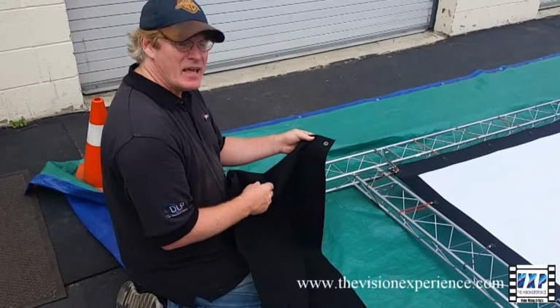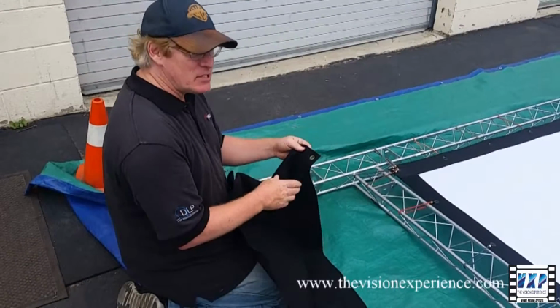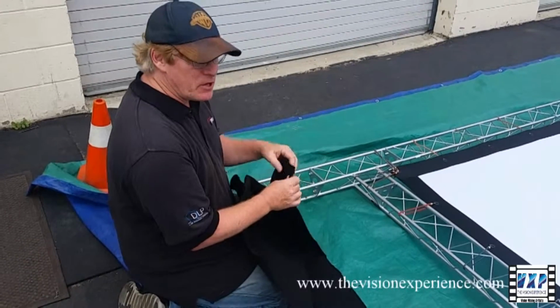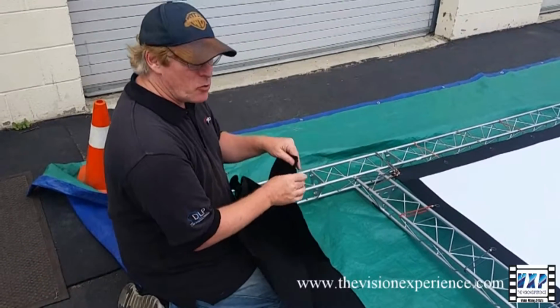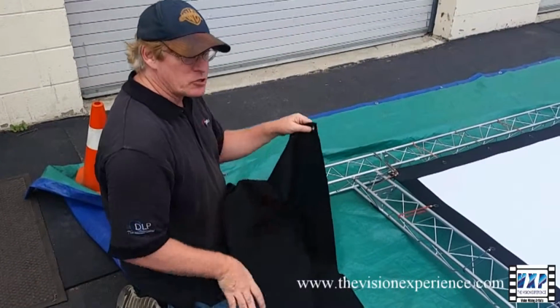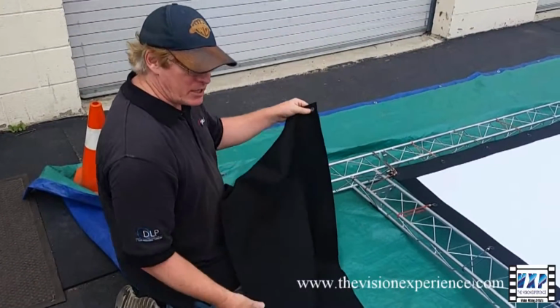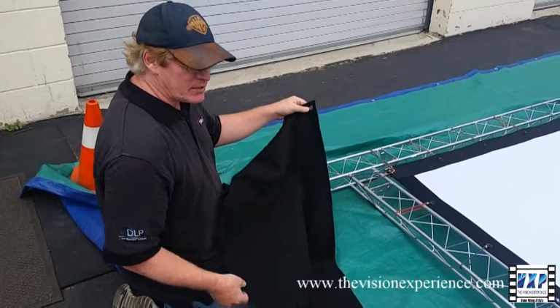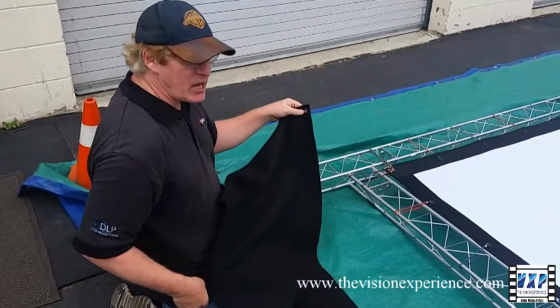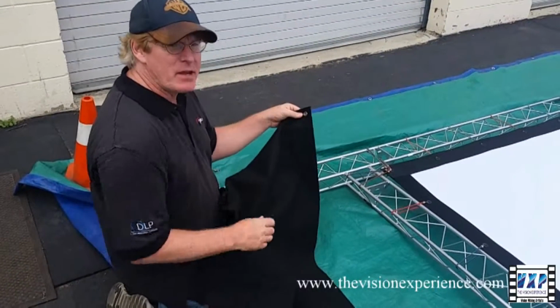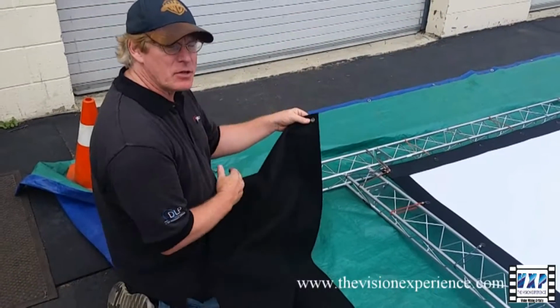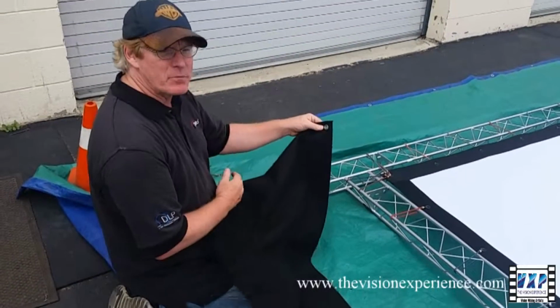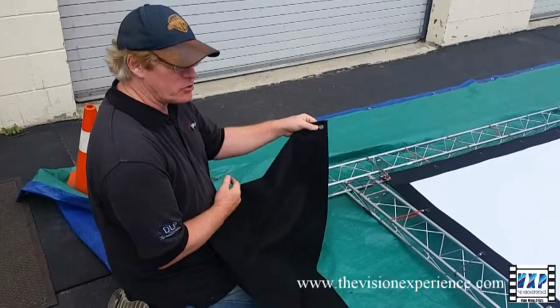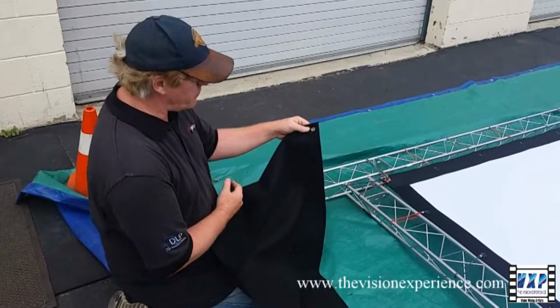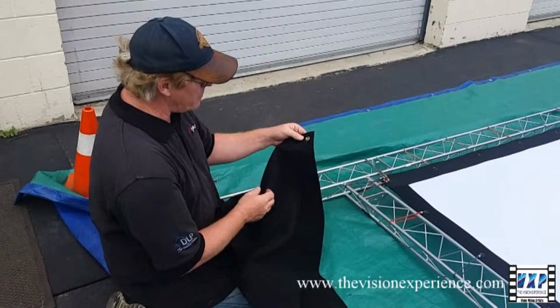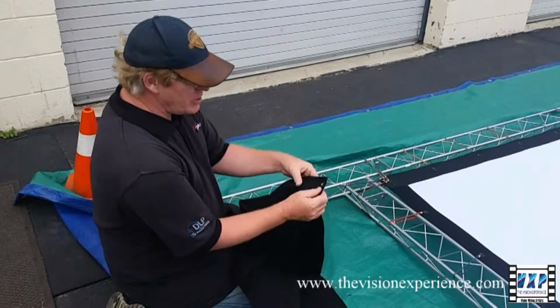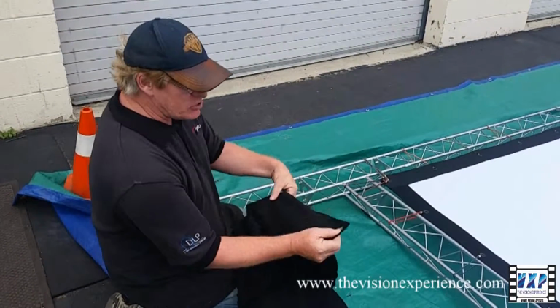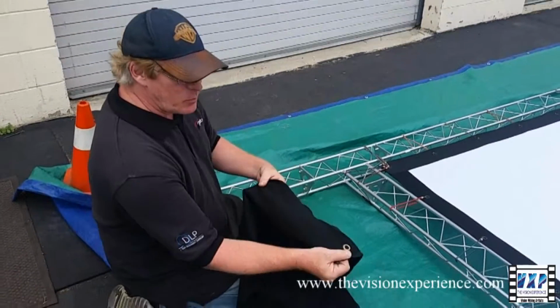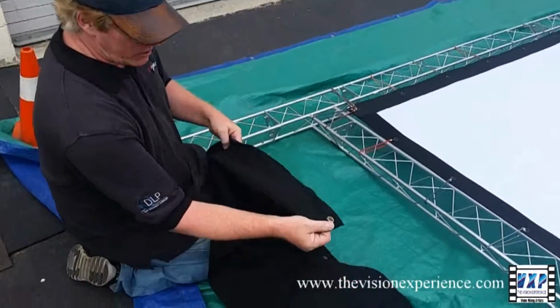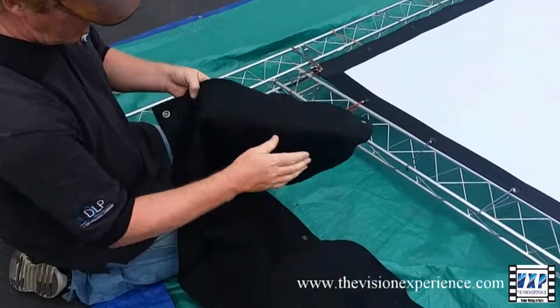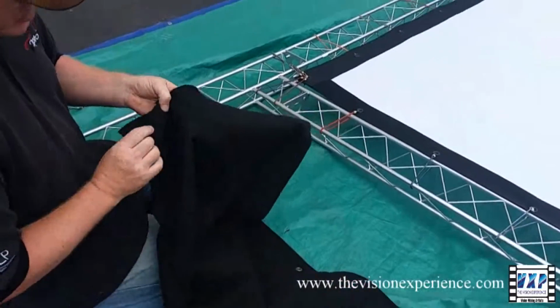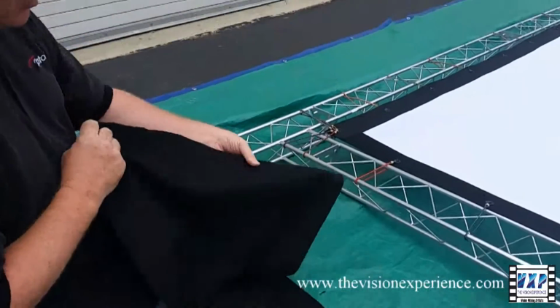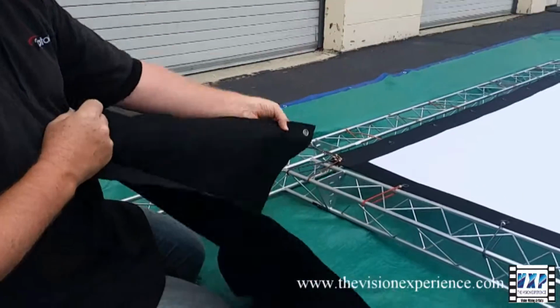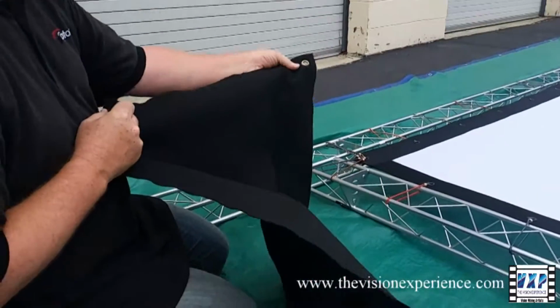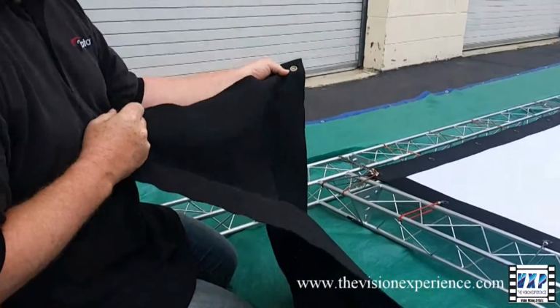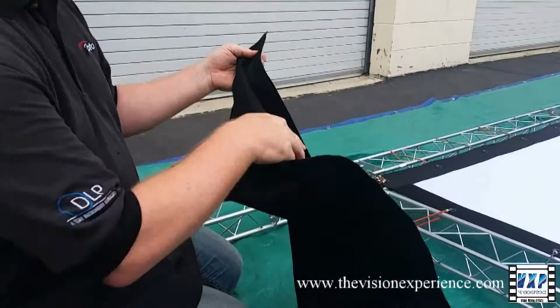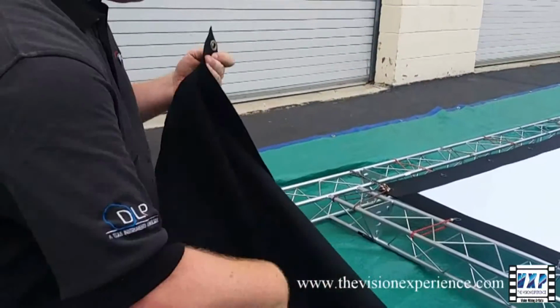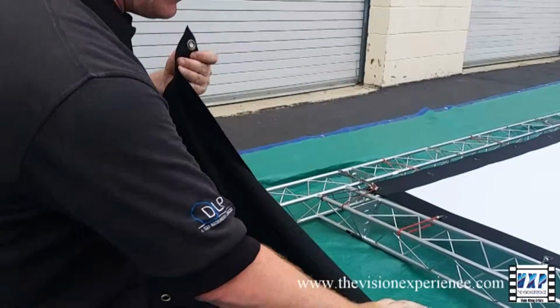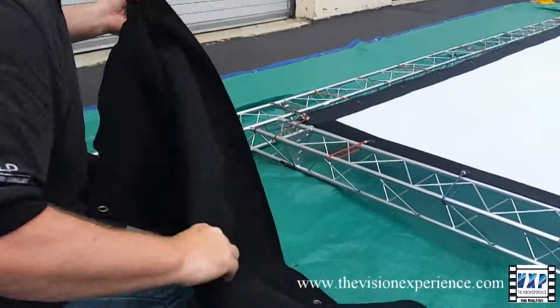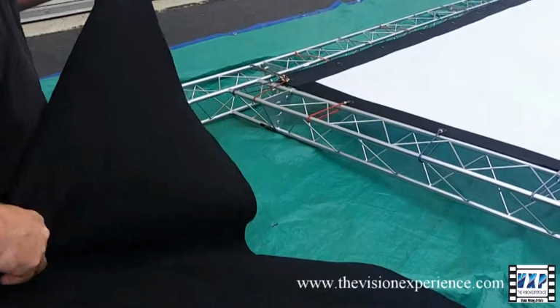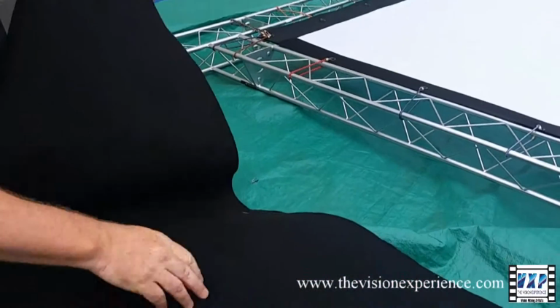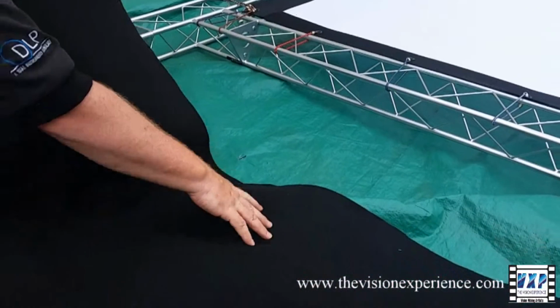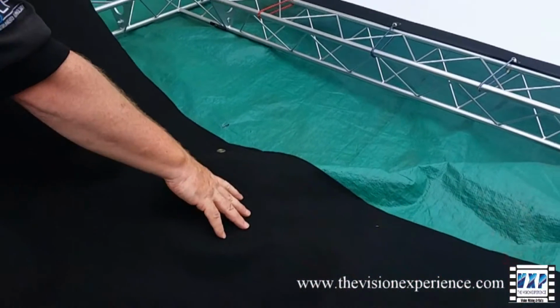In this video, we're going to show you how to connect the side panels and the bottom skirt to the frame. As you can see, we've got grommets on the top and the bottom and the inside edge of each panel.